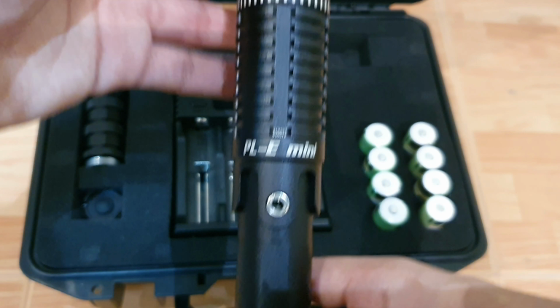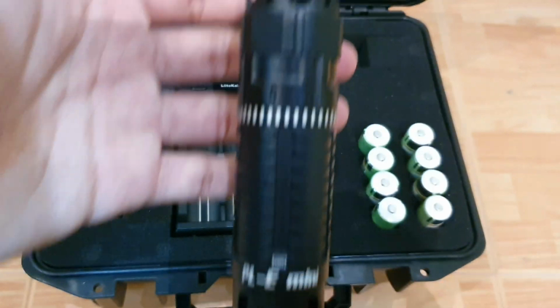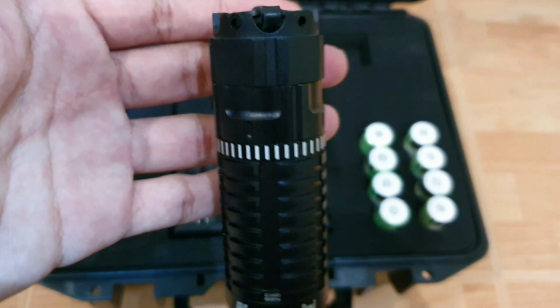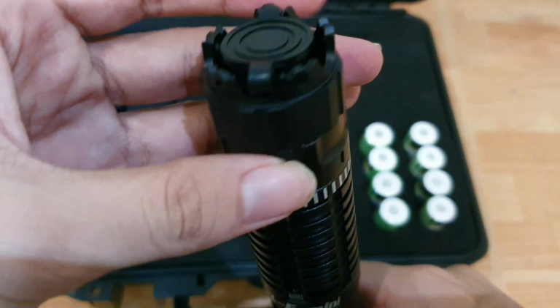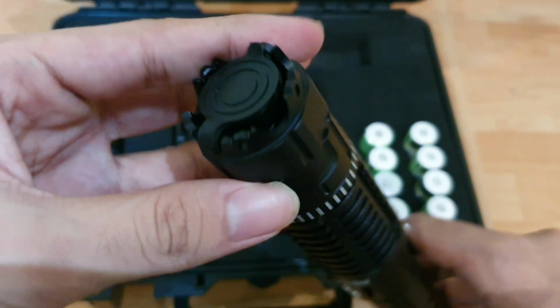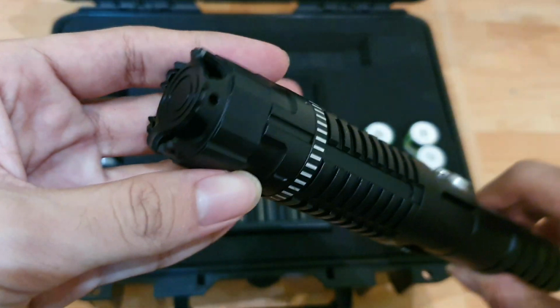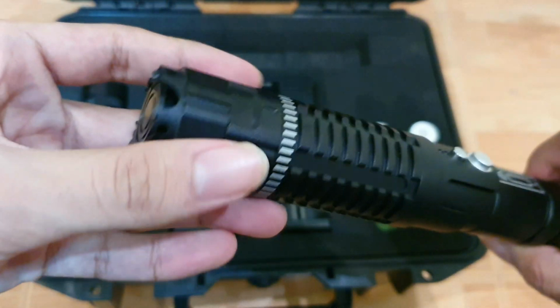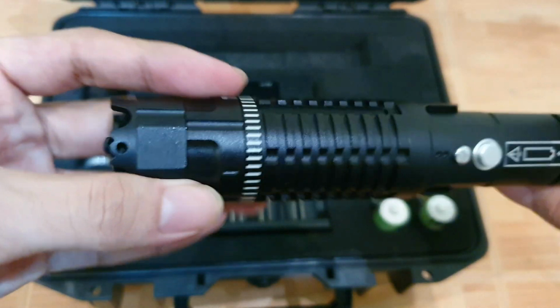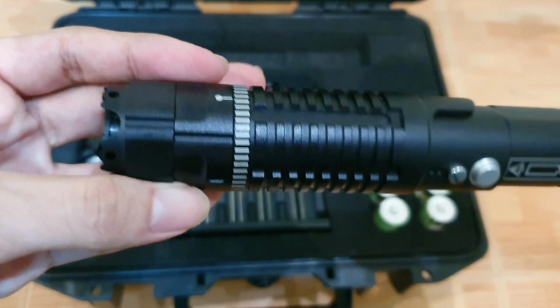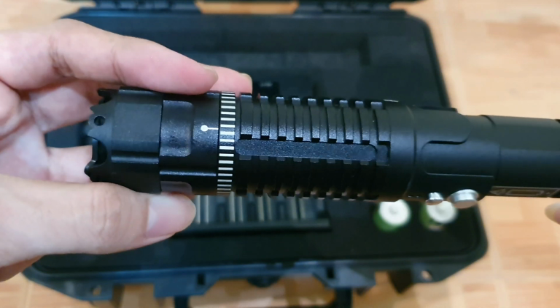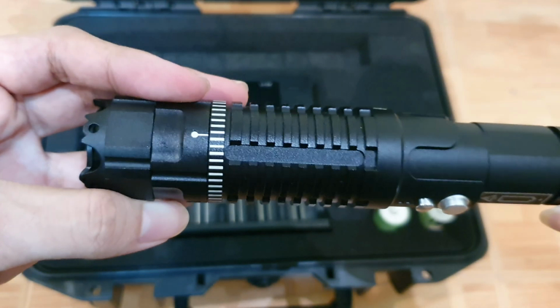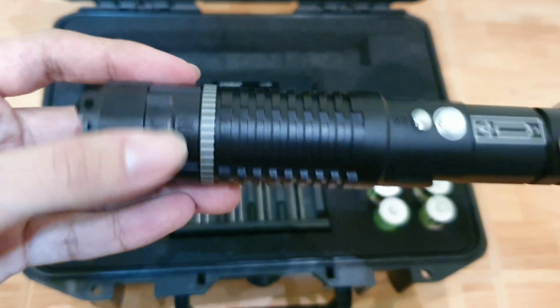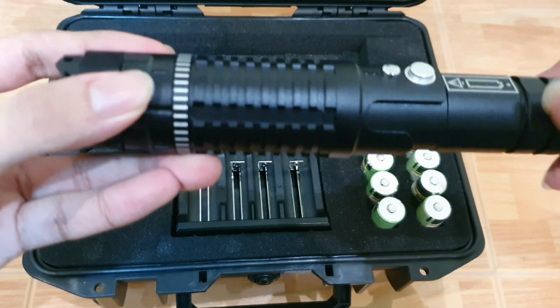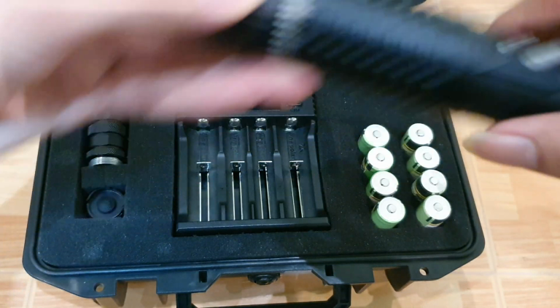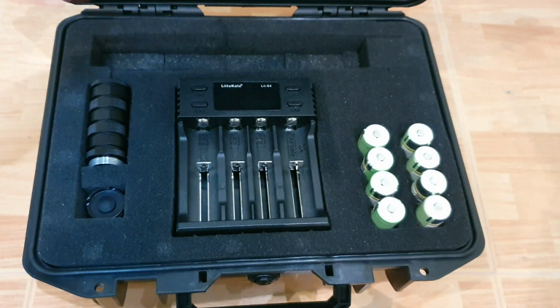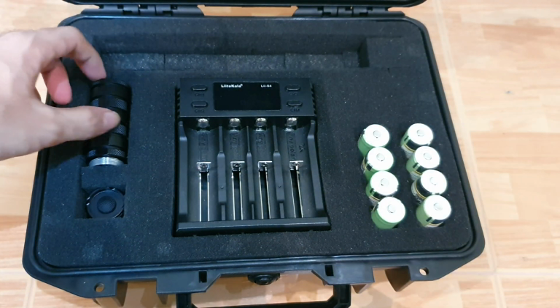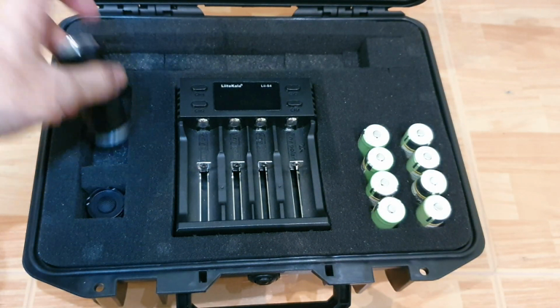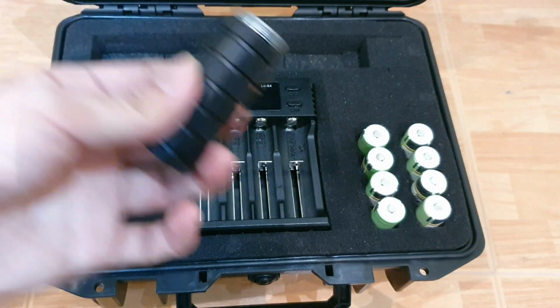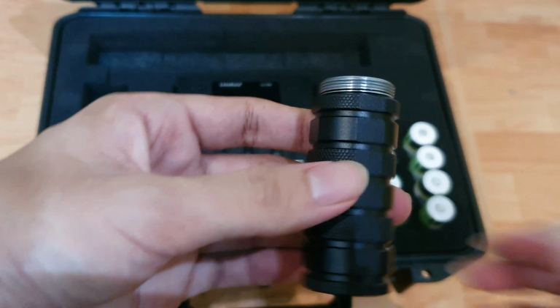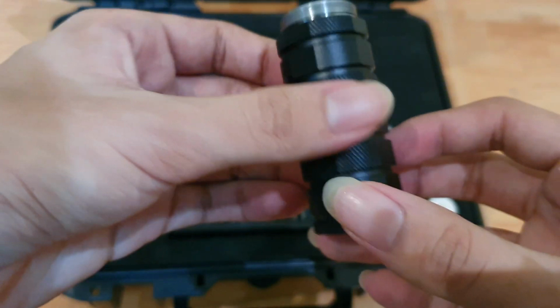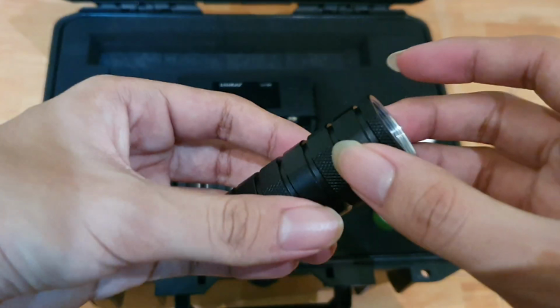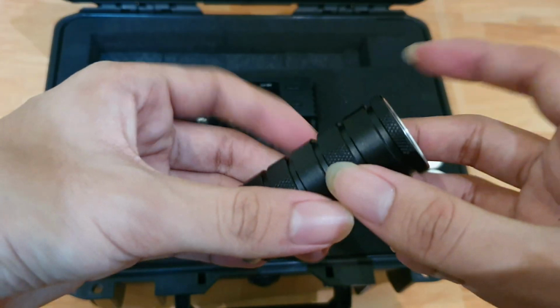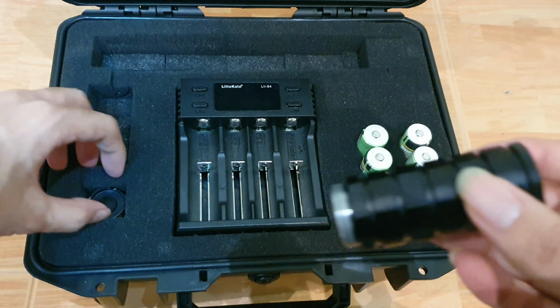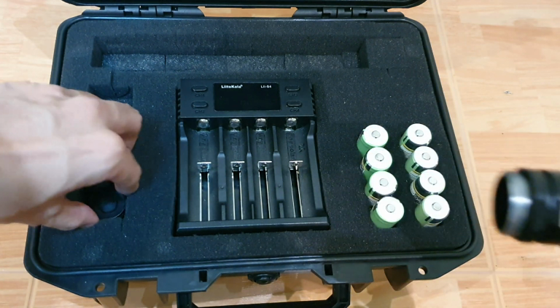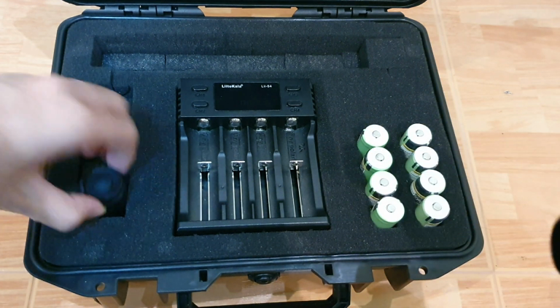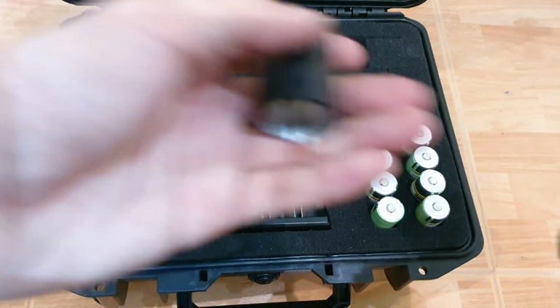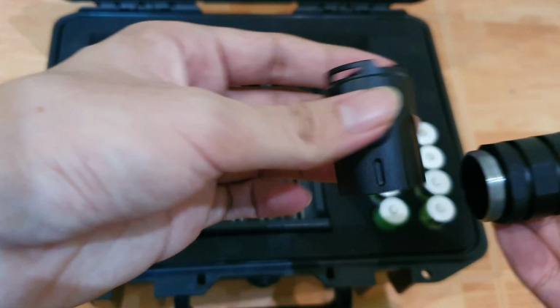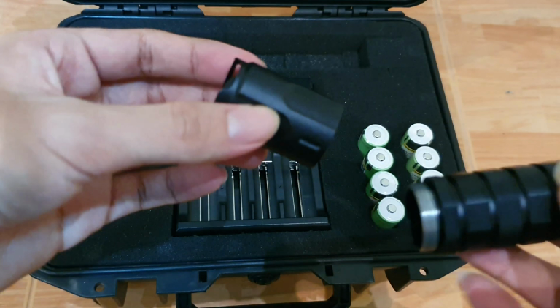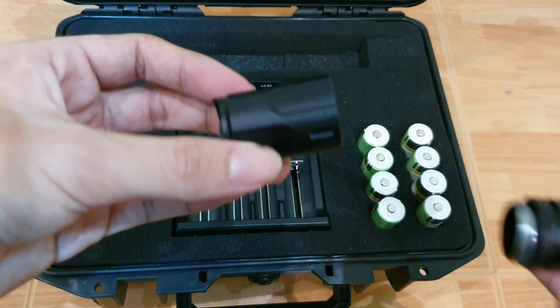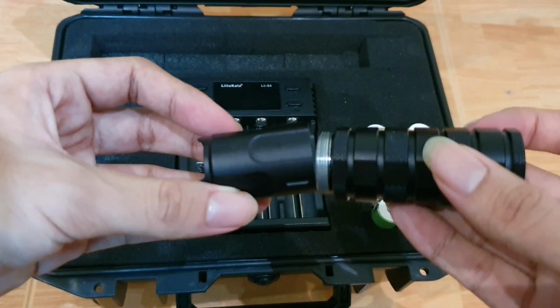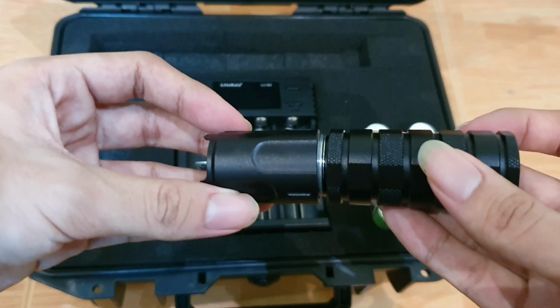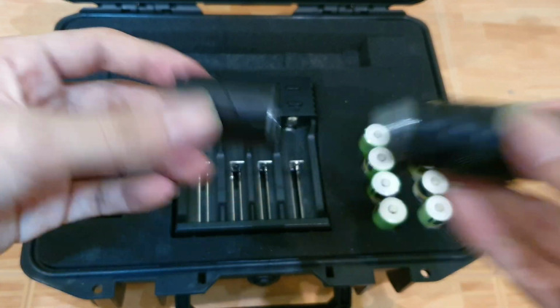The laser comes in three main parts. The first one is the laser housing itself, which has a focus ring on the top. The second one is the extension for the 18650 batteries. And the last one is the end cap, which has a safety switch on the back.